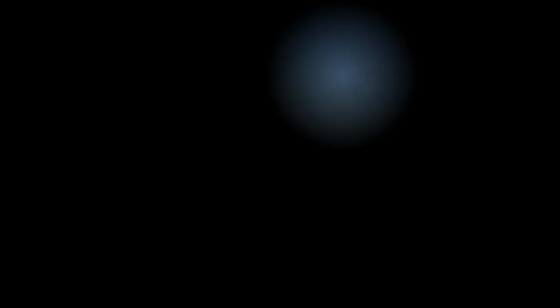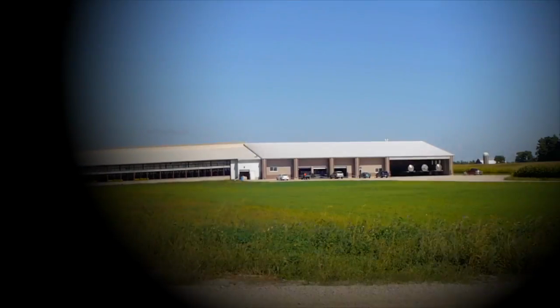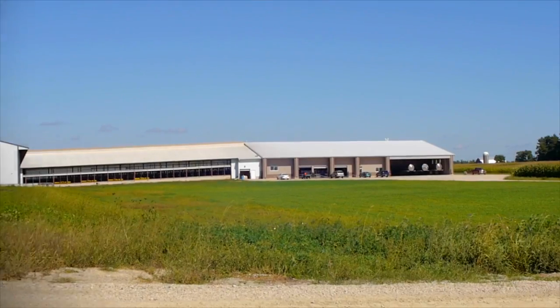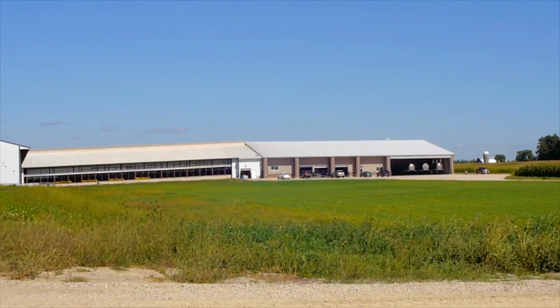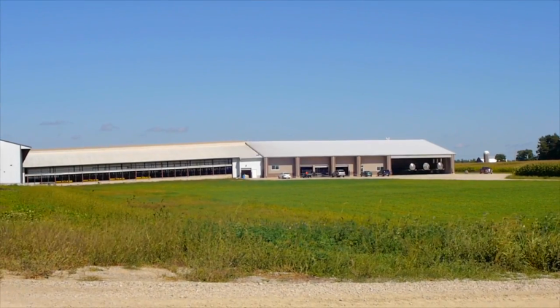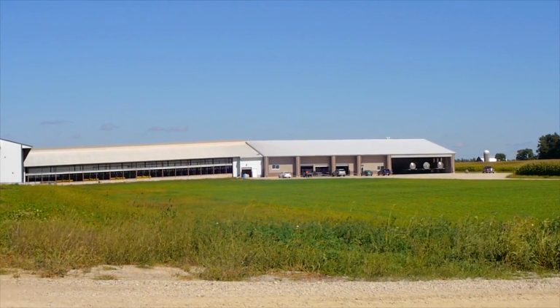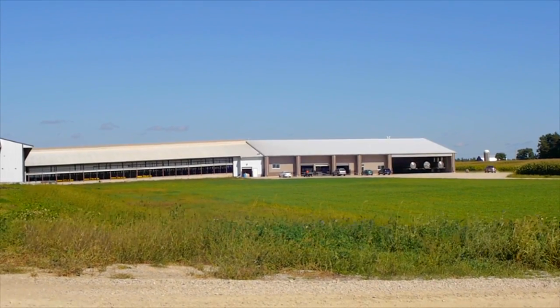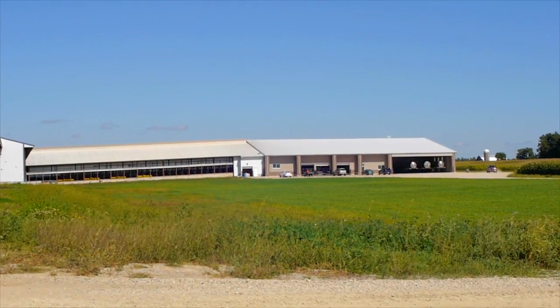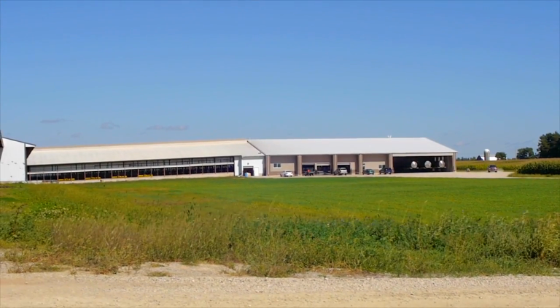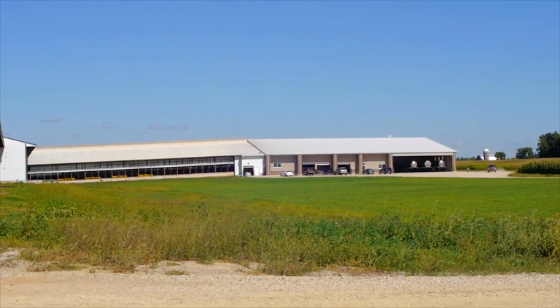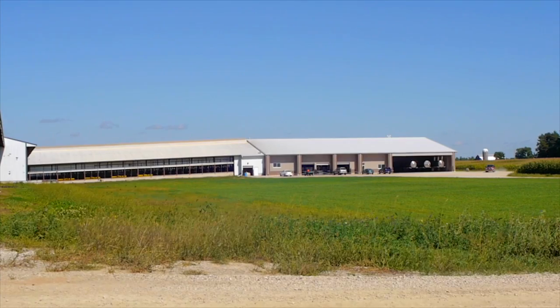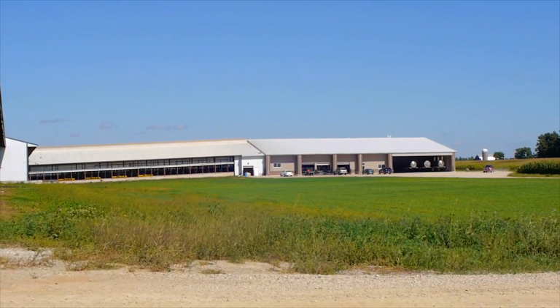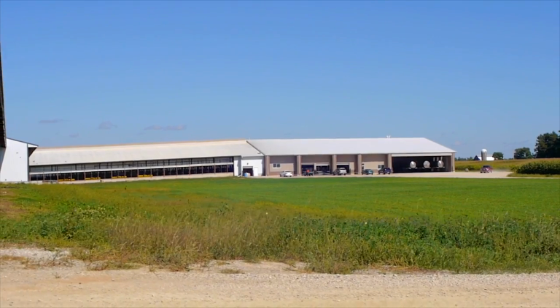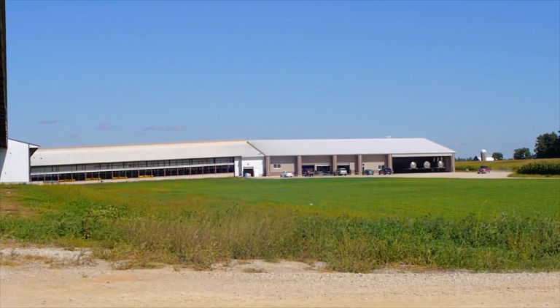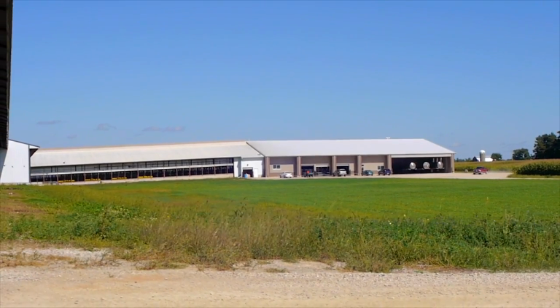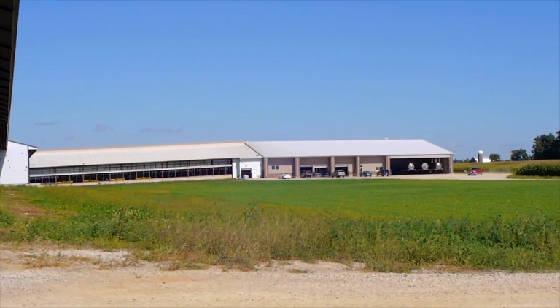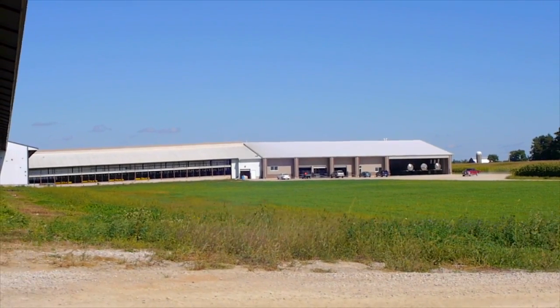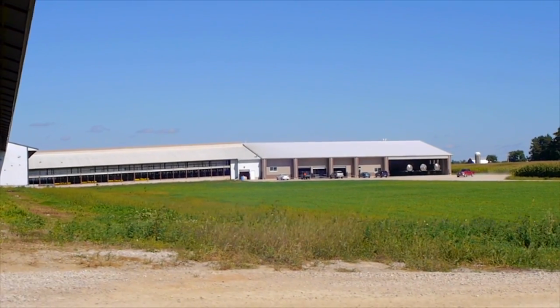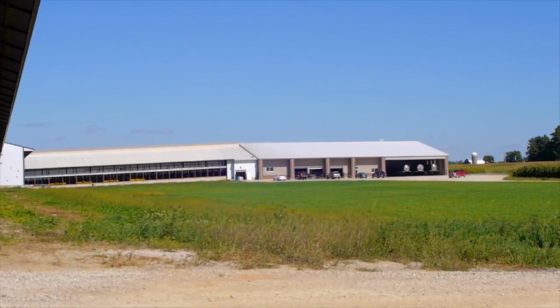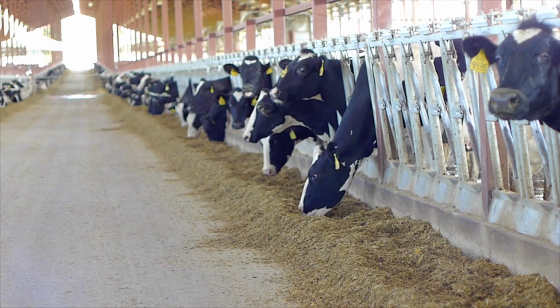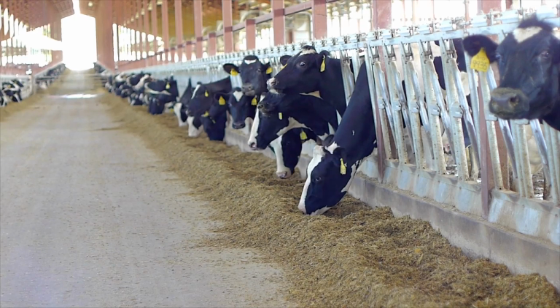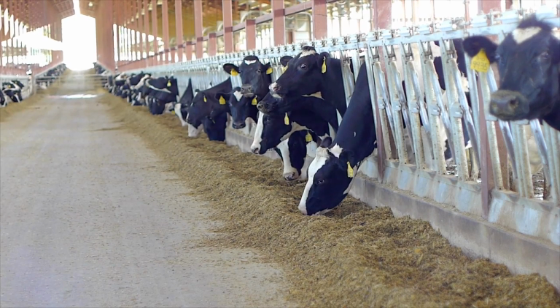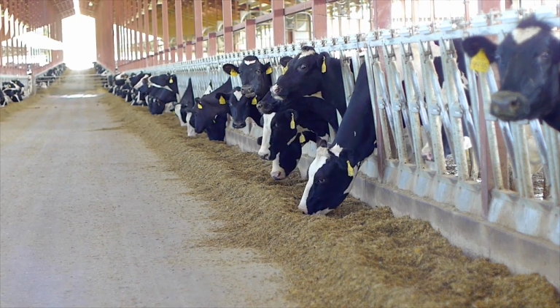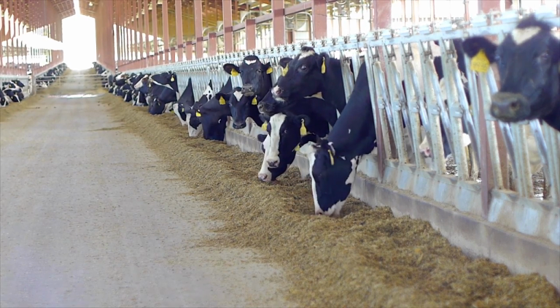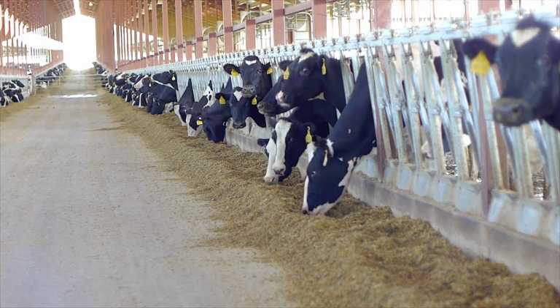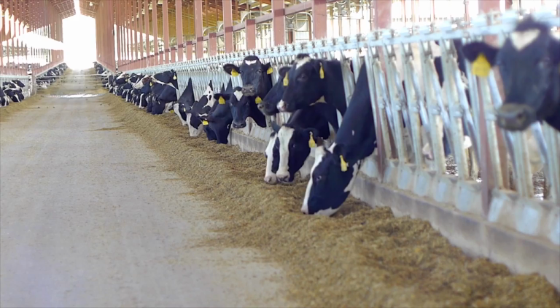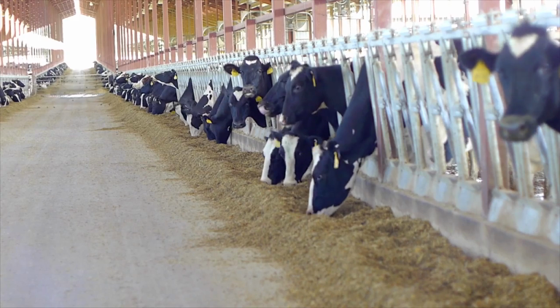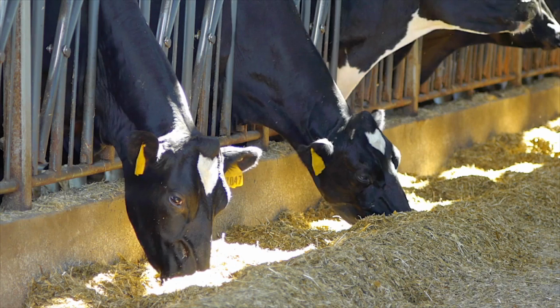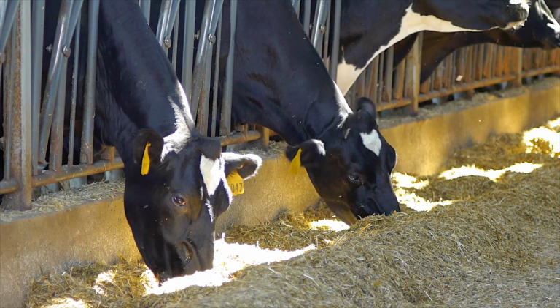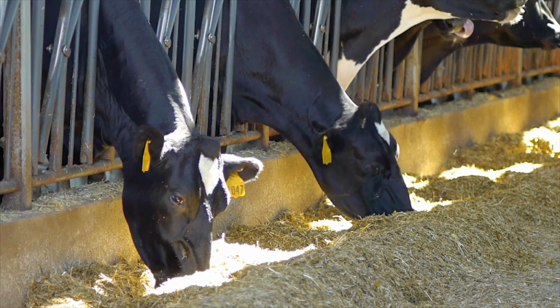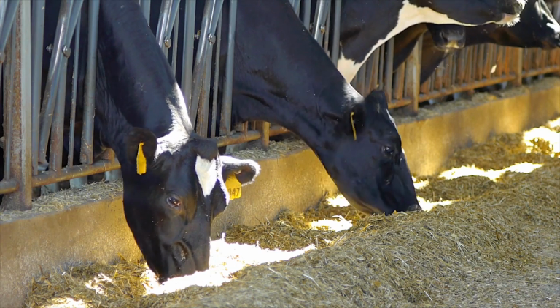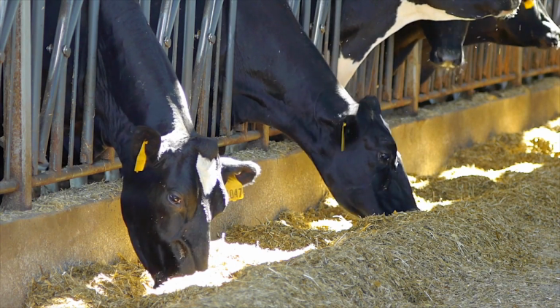3,200 cows — that's how many of us live in this state-of-the-art facility. We eat, drink, sleep, socialize, and get milked three times a day.